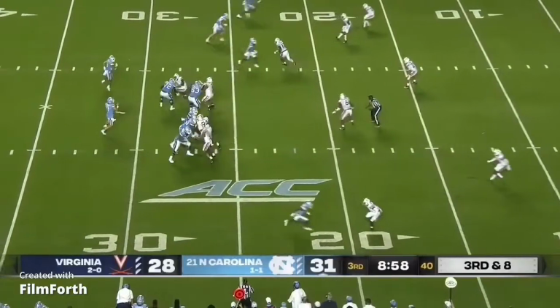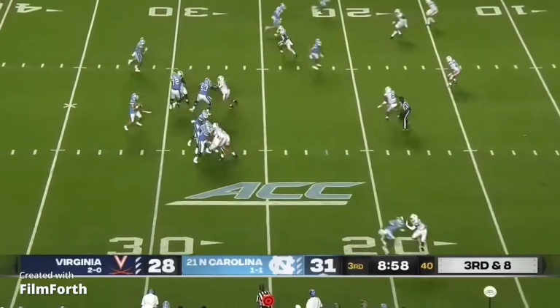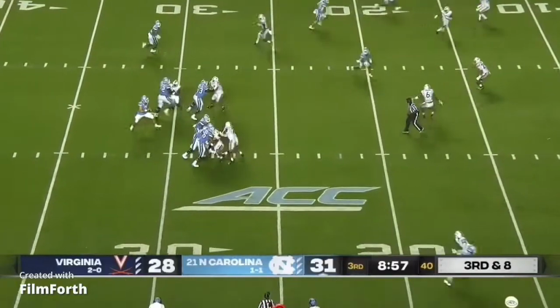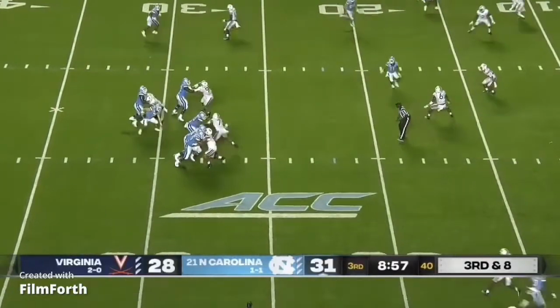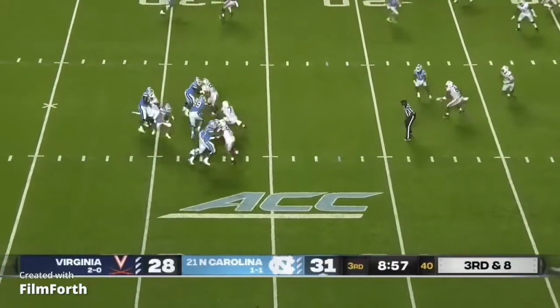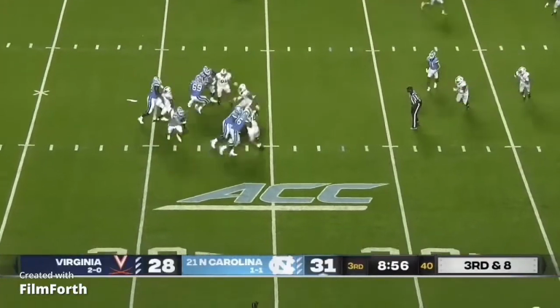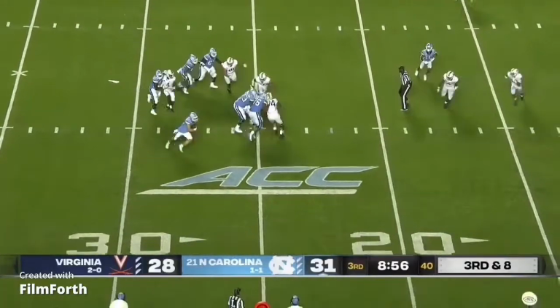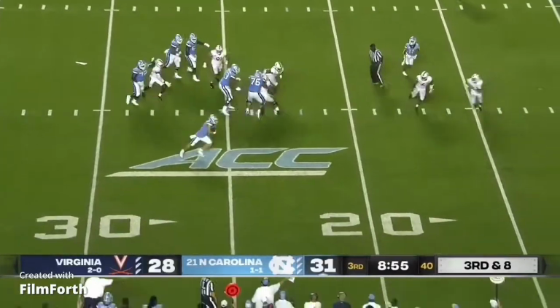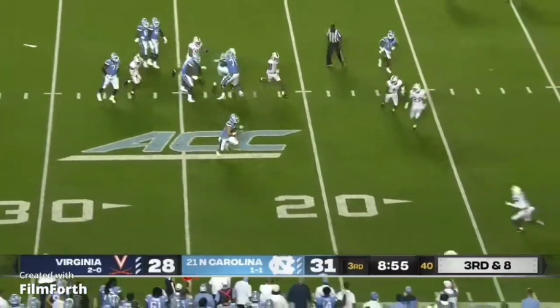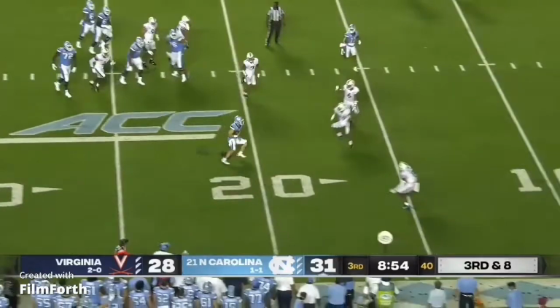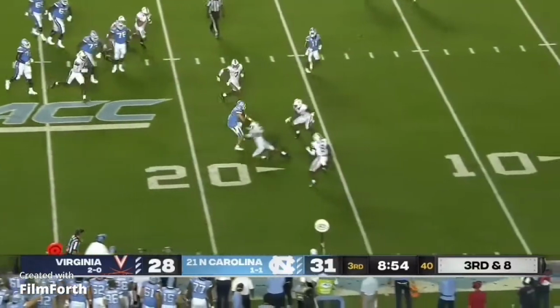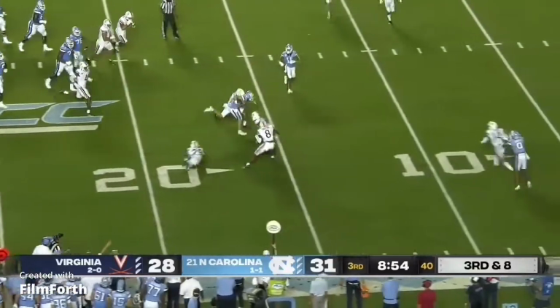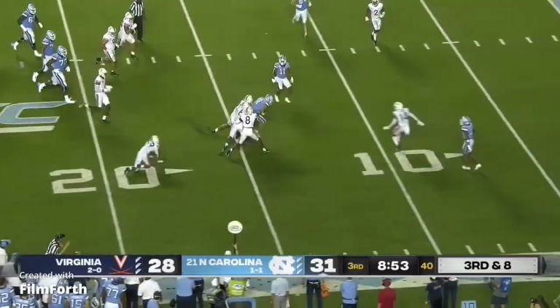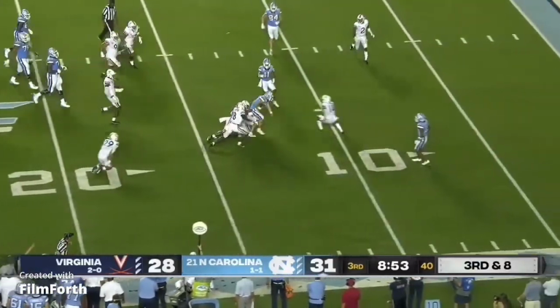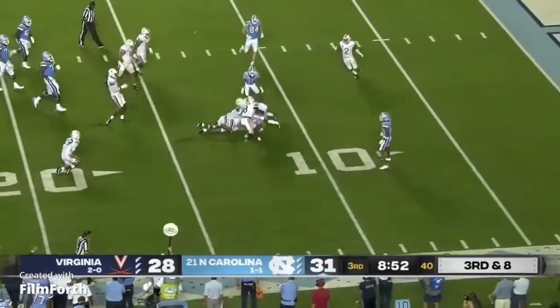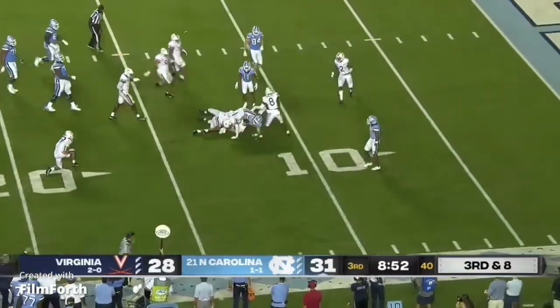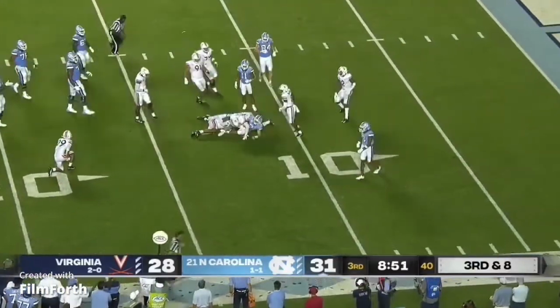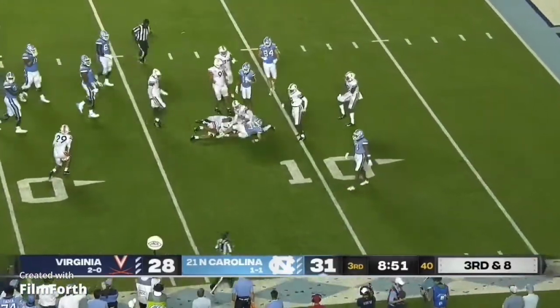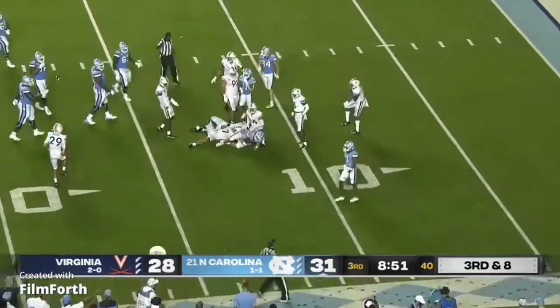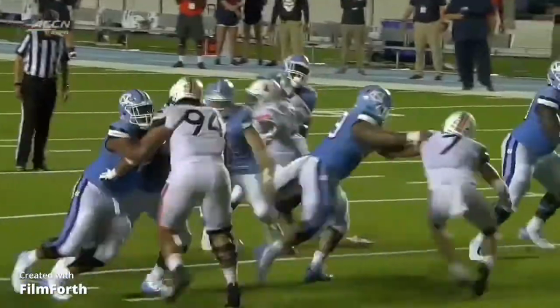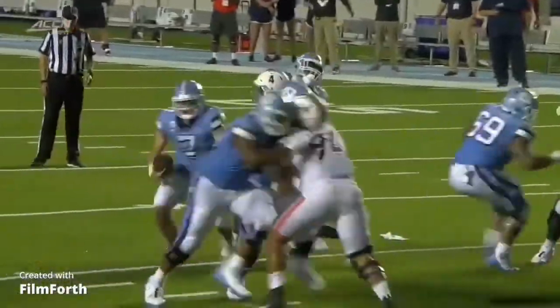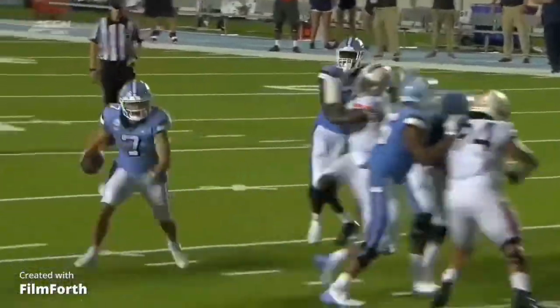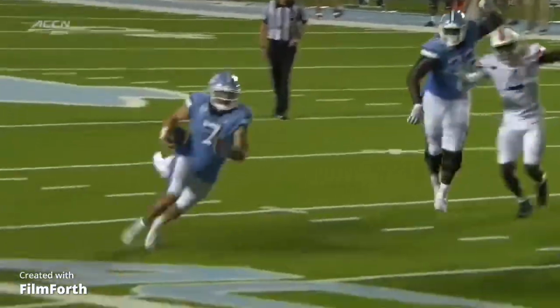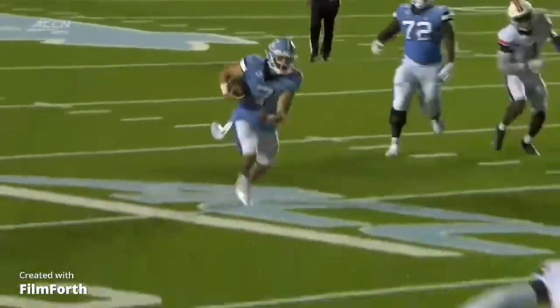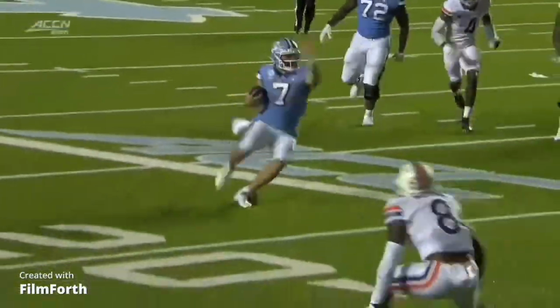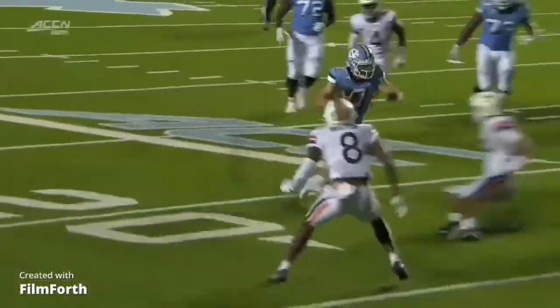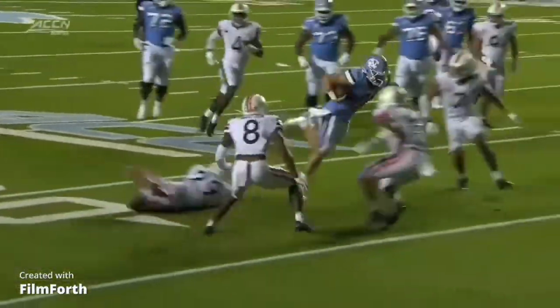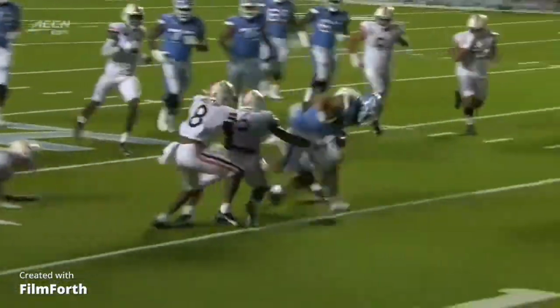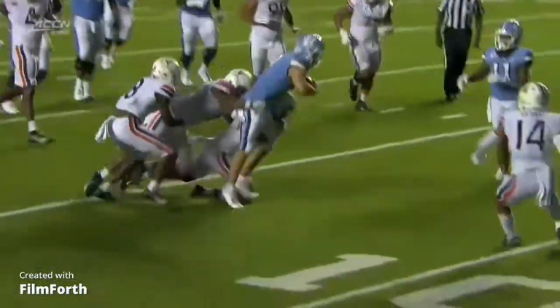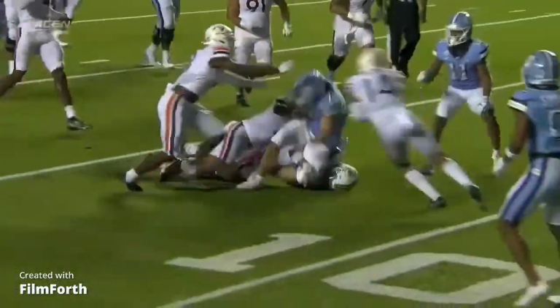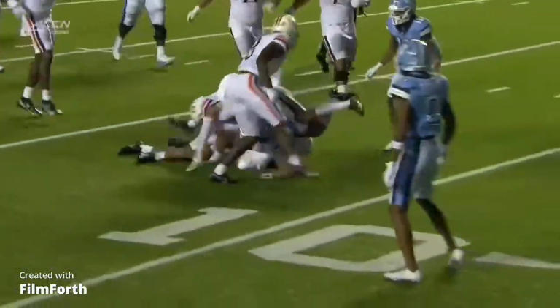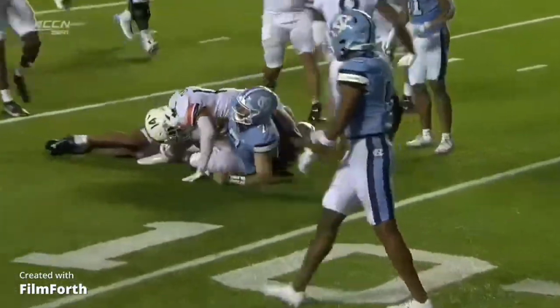Howell will empty out the backfield, fakes the throw to Hood, now he'll scramble. Howell coming to the near side, cuts back and has the first down over the 15. And there is that improved rushing ability of Howell.